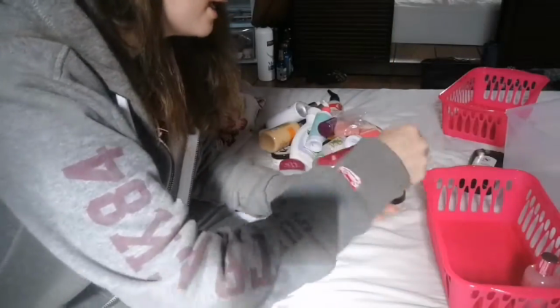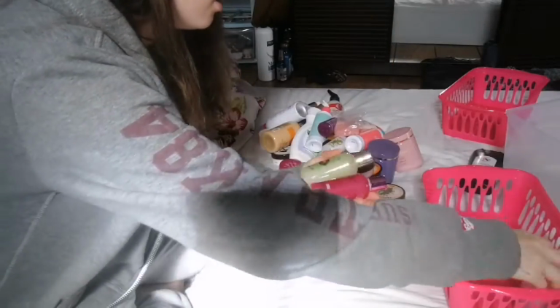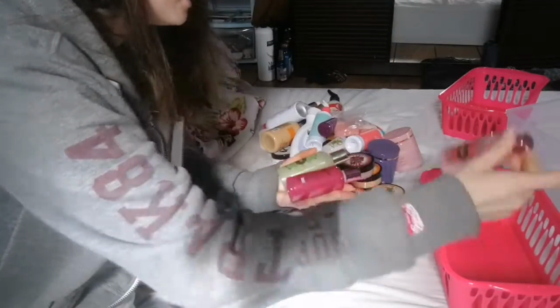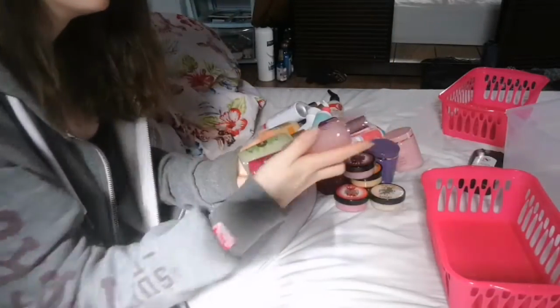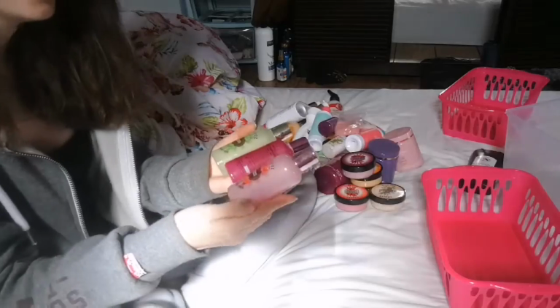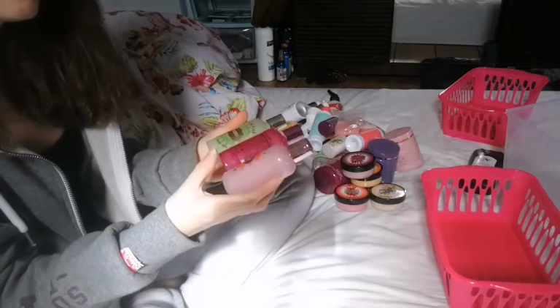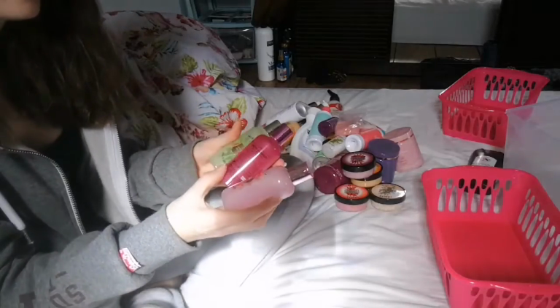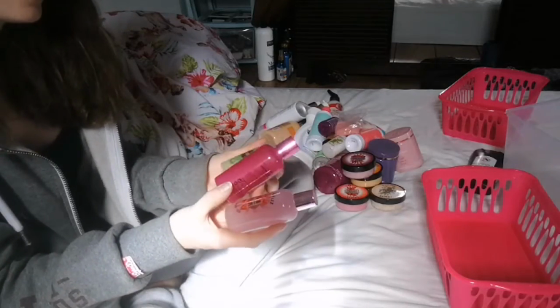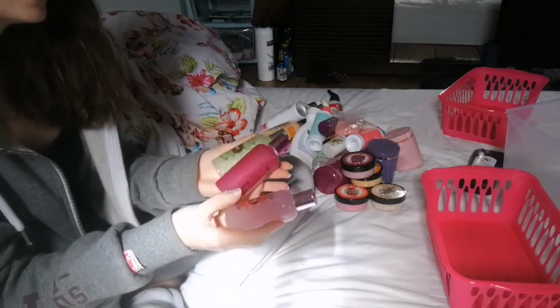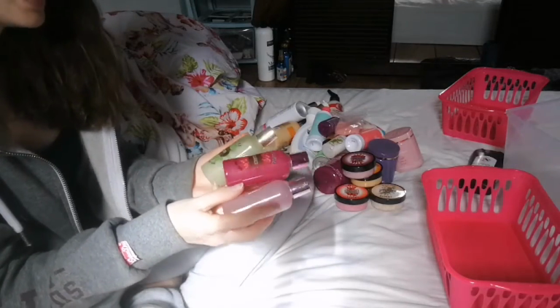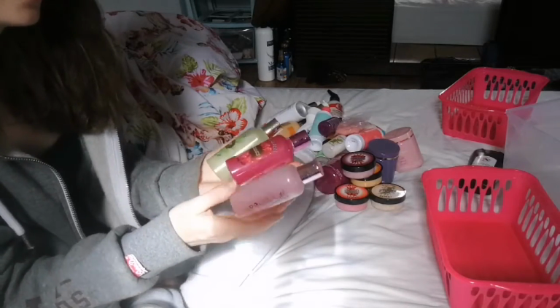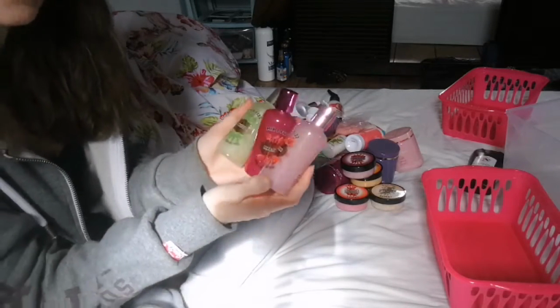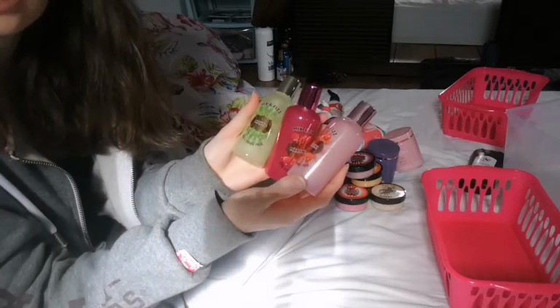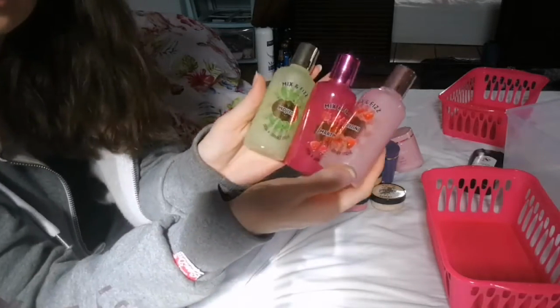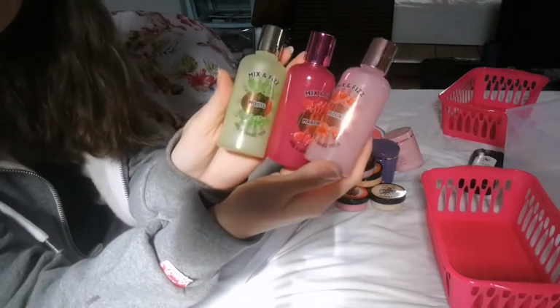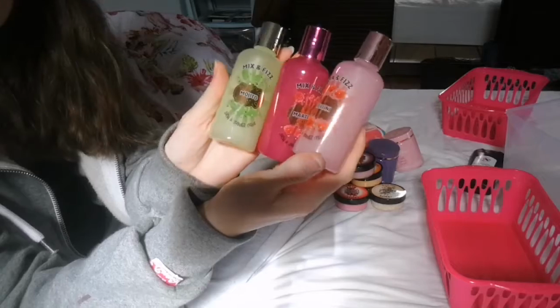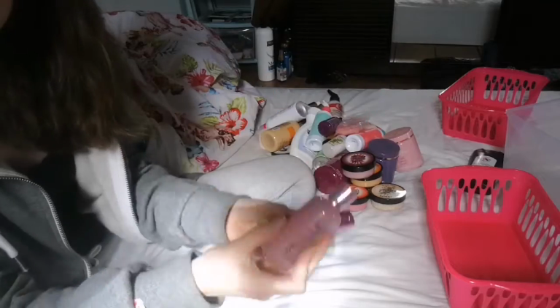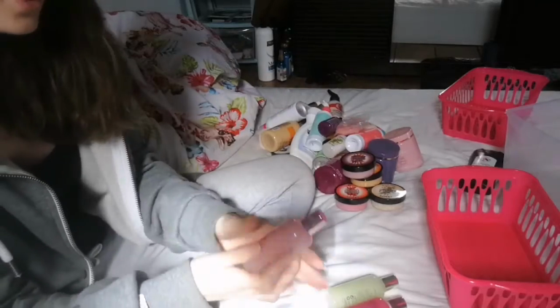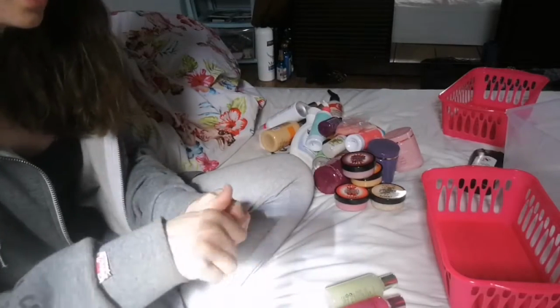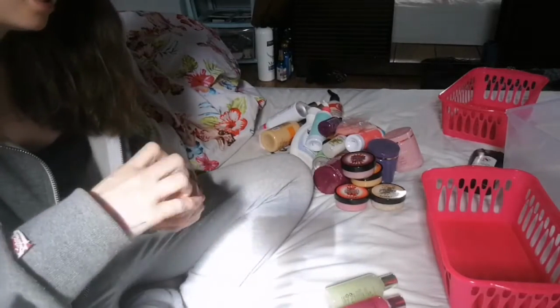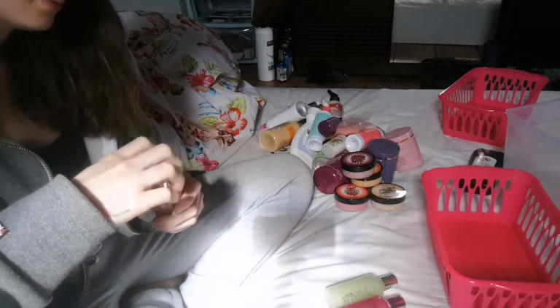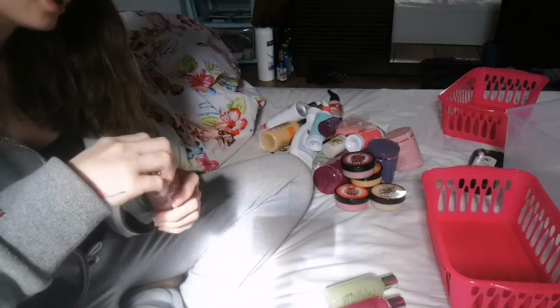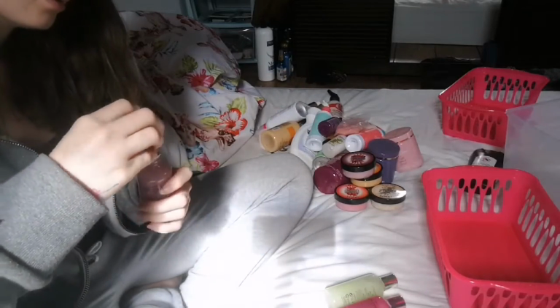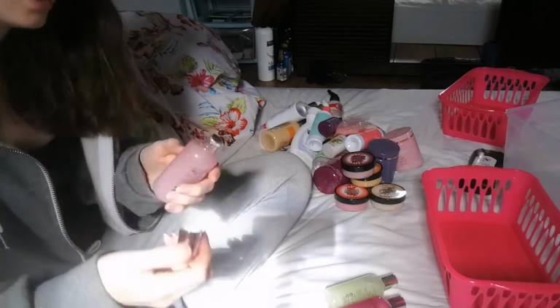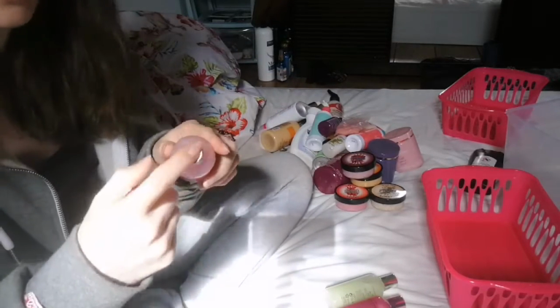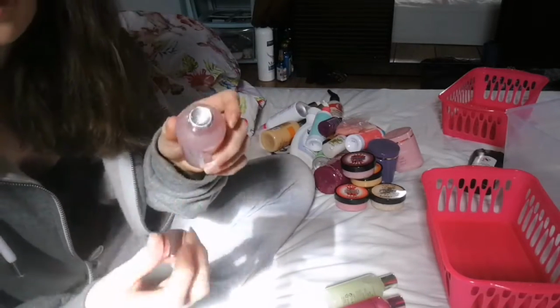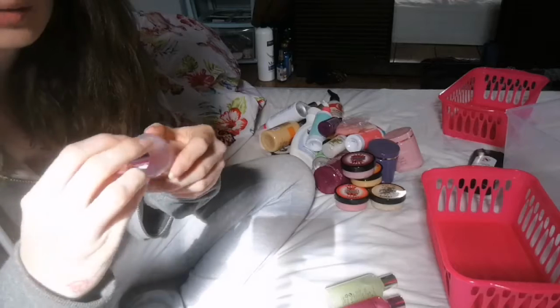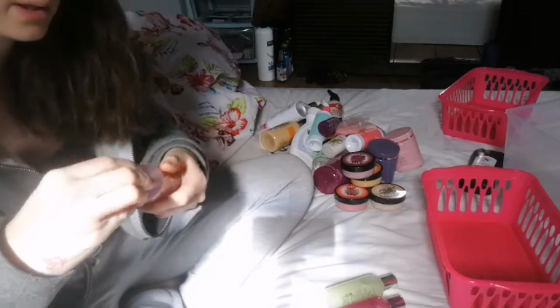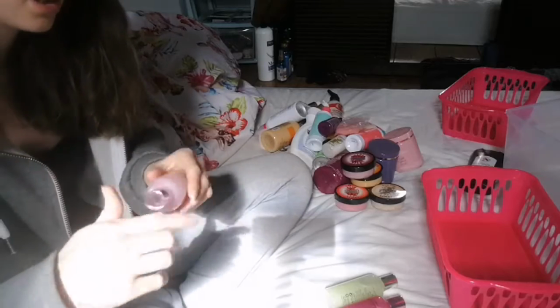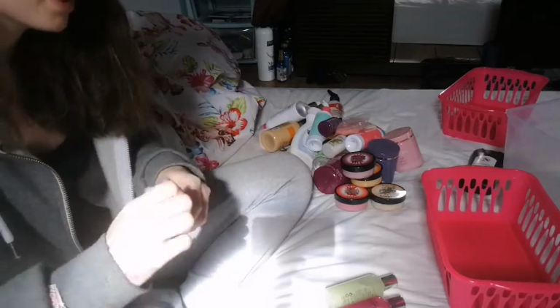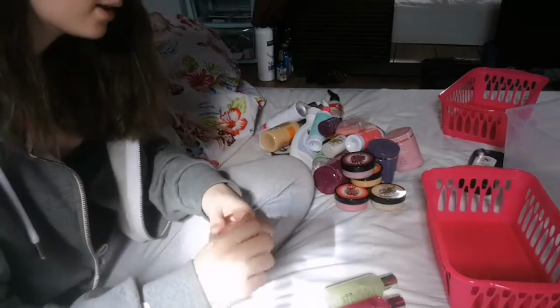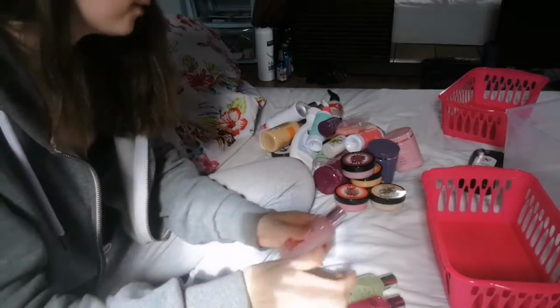Then I have the Mix and Fizz Bellini Mojito and Martini Shower Gels — these are another one from Superdrug. They're sealed, so I'm not going to open them, because I reckon they'll be fine.